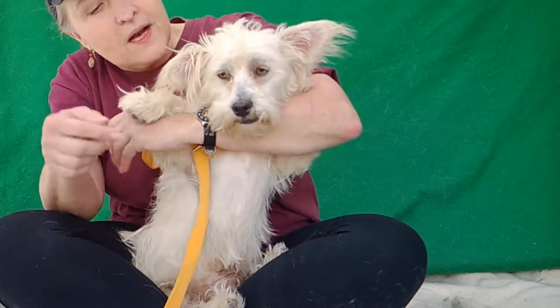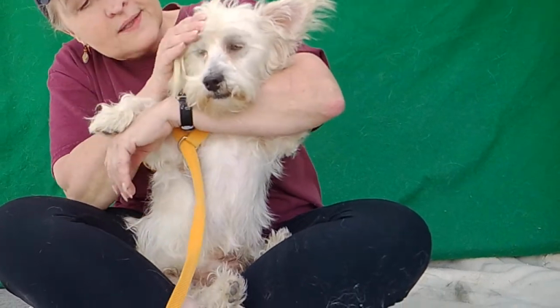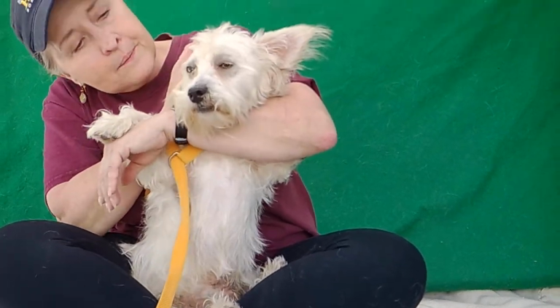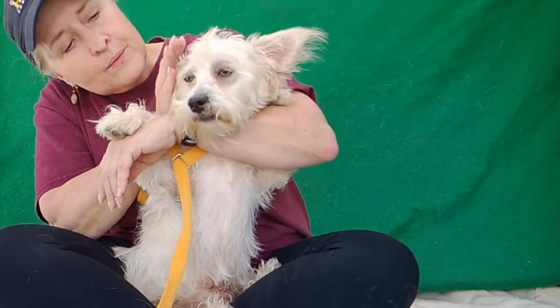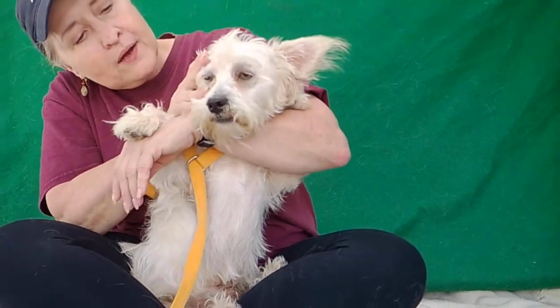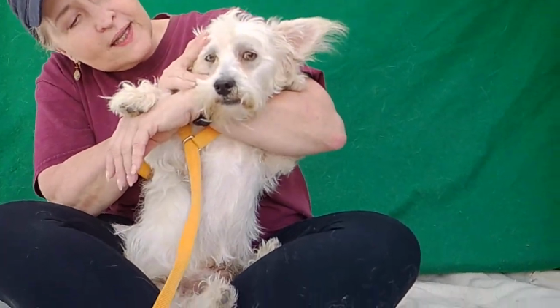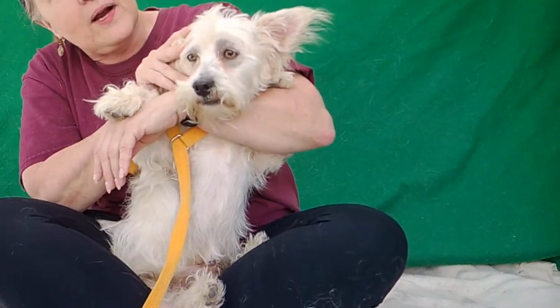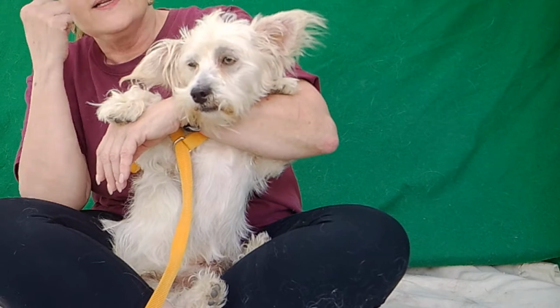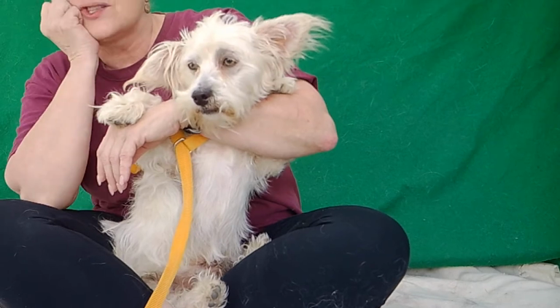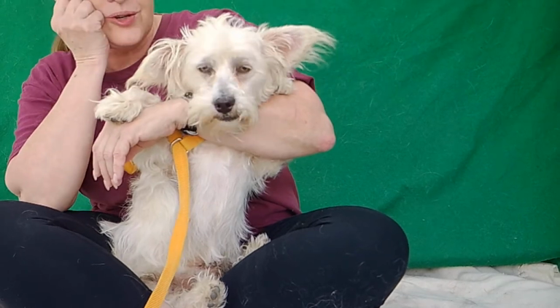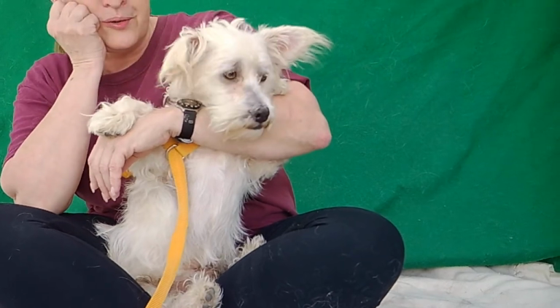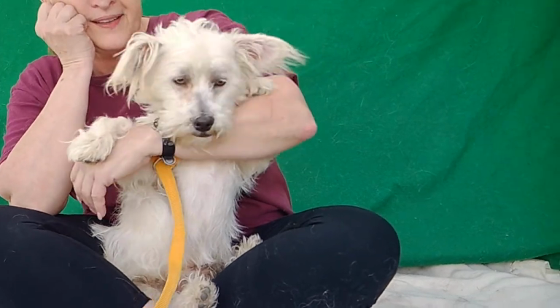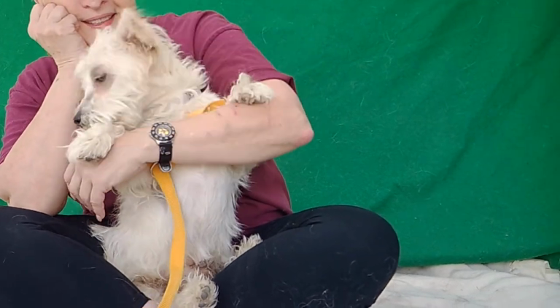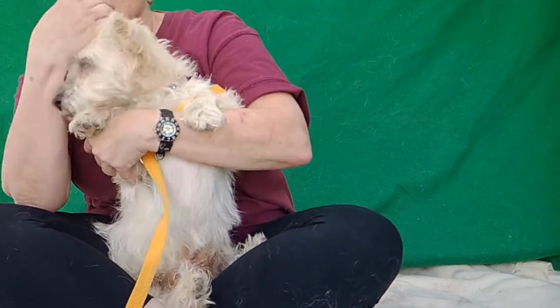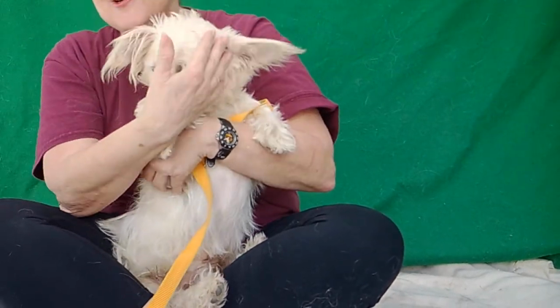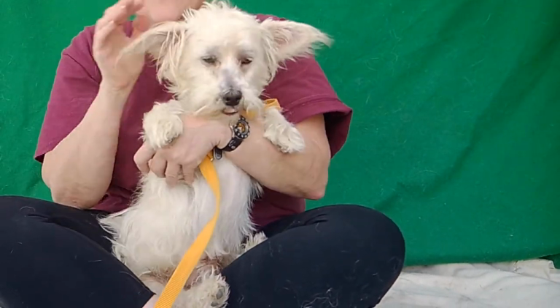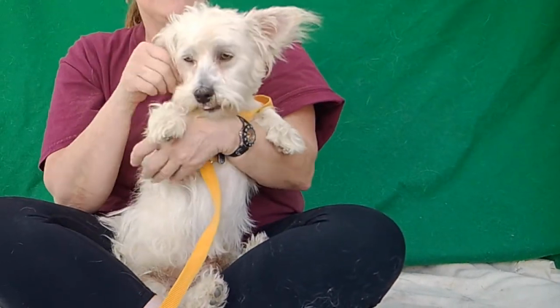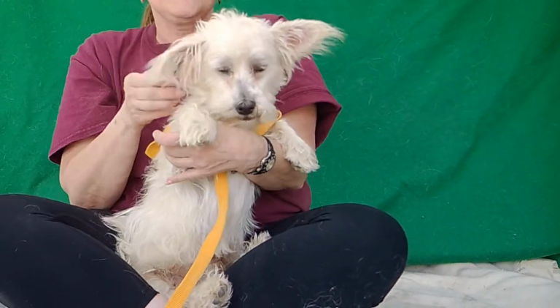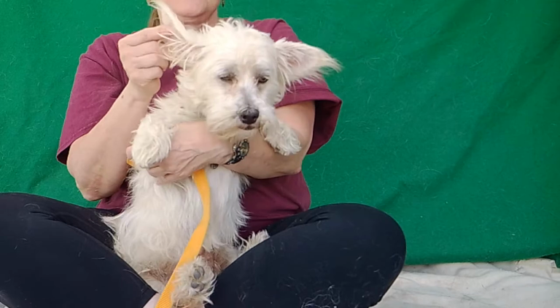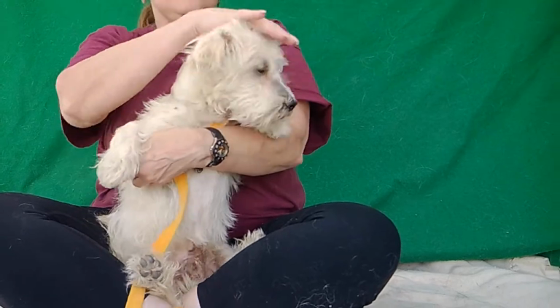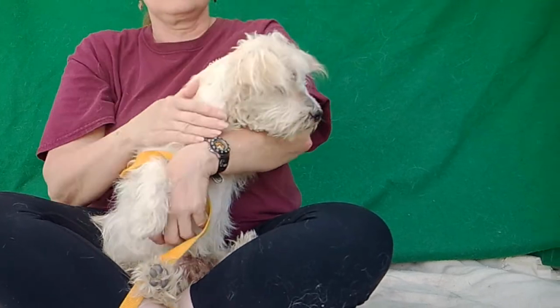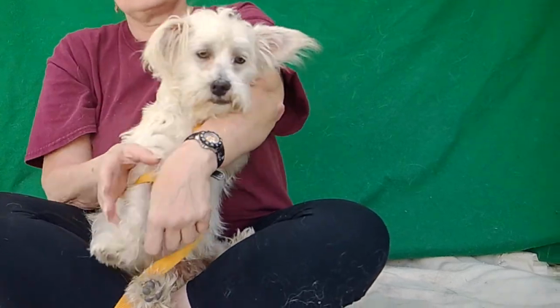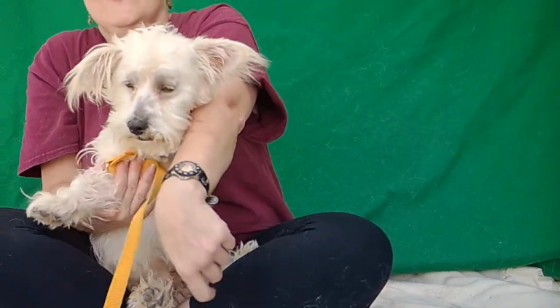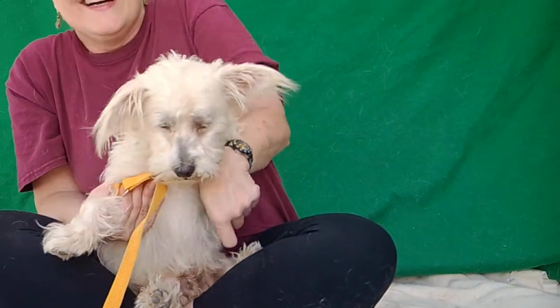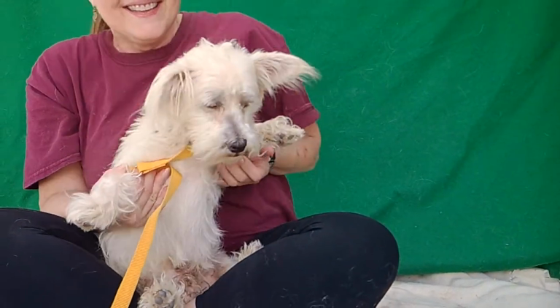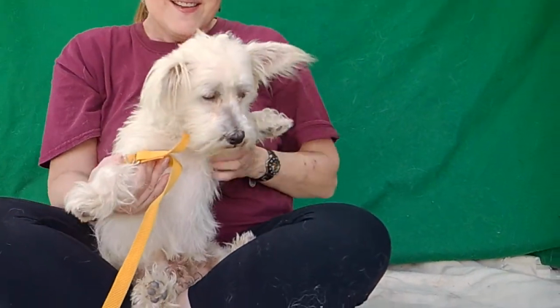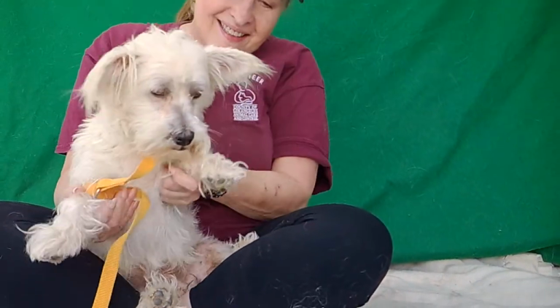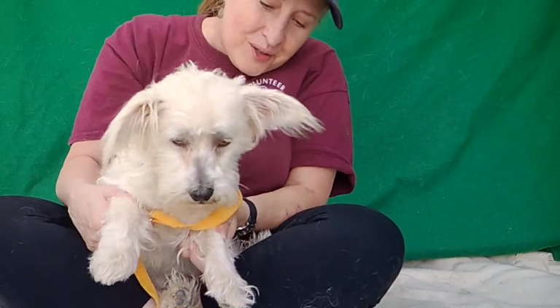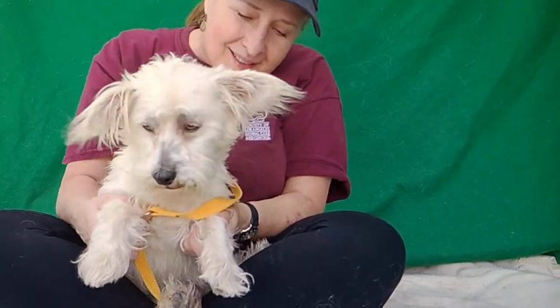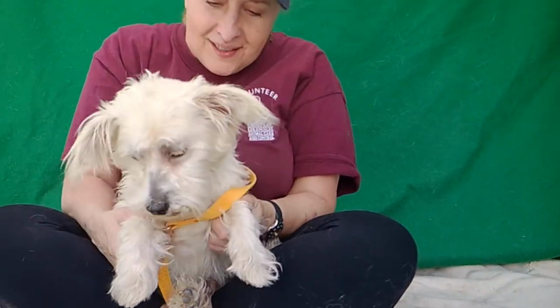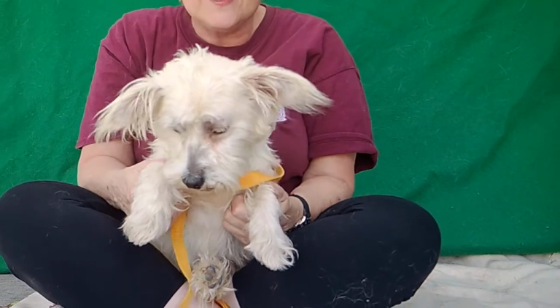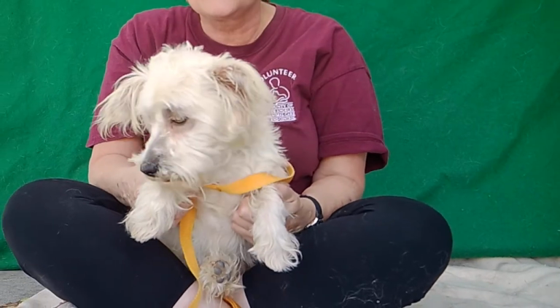He's got these light brown eyes — they're just too cute. He is really adorable, and he's kind of got these Ewok ears. He's cute. He's got the little short legs. He's just adorable.